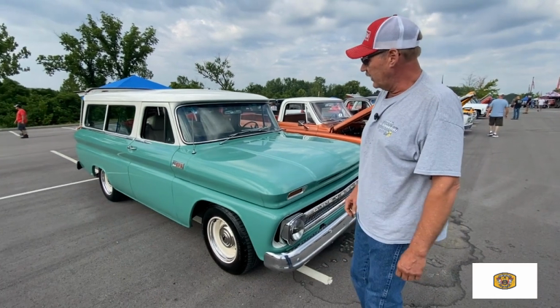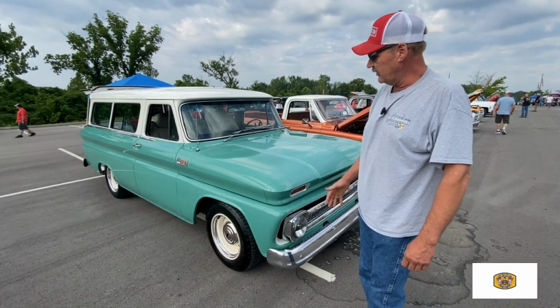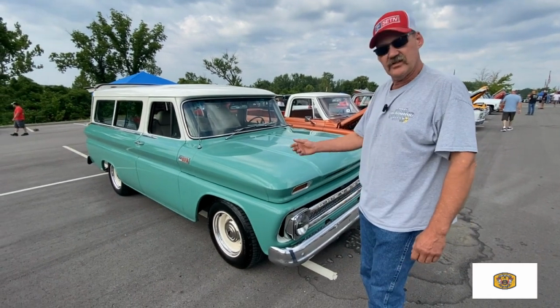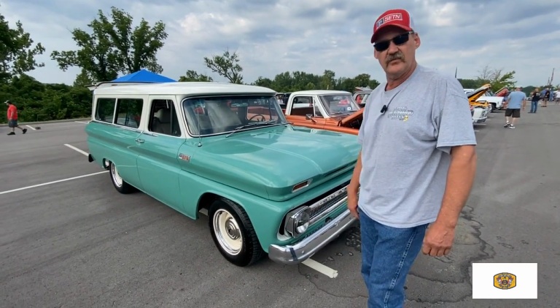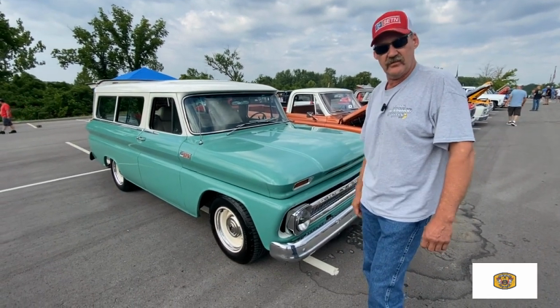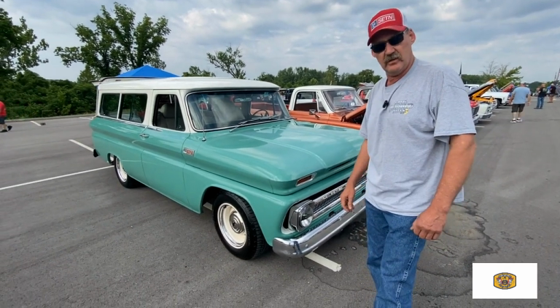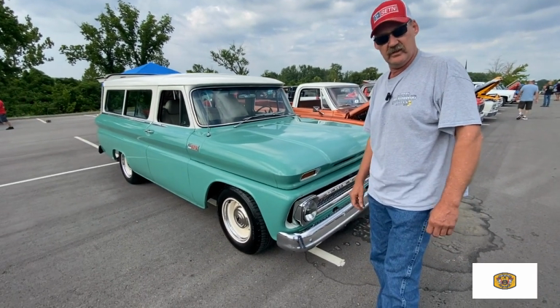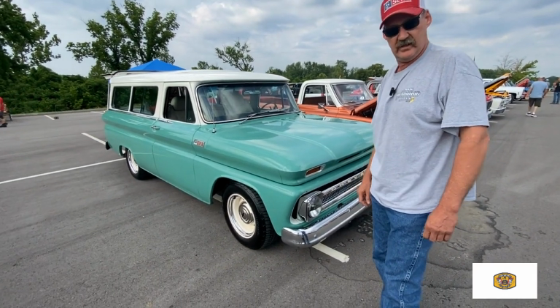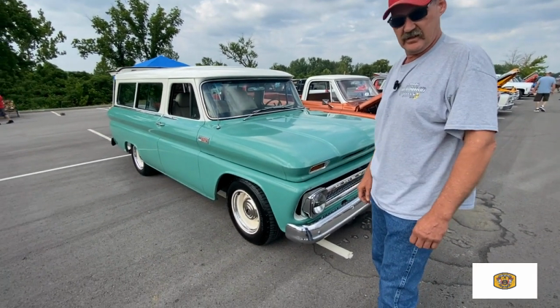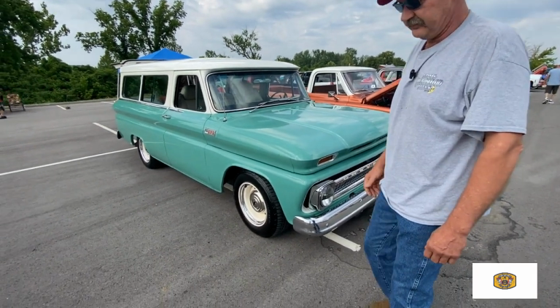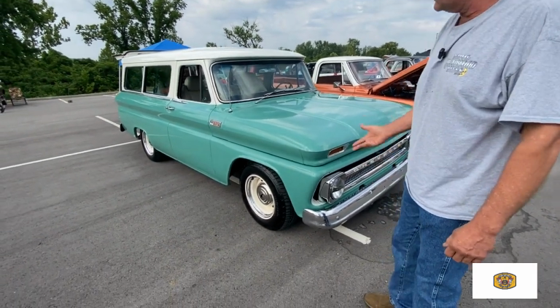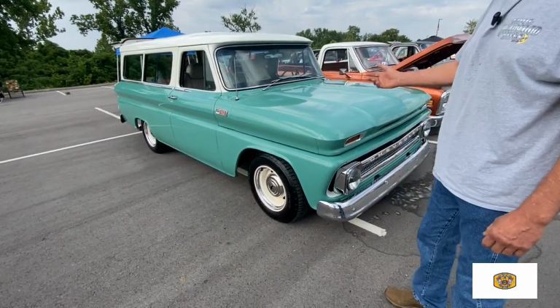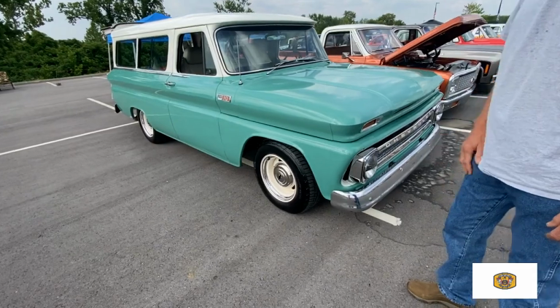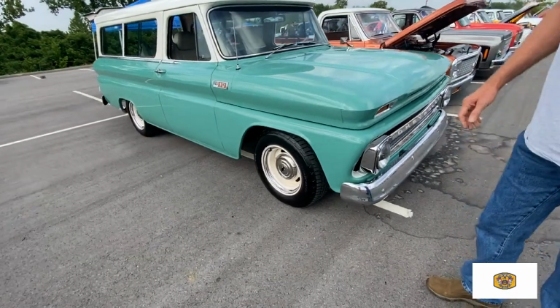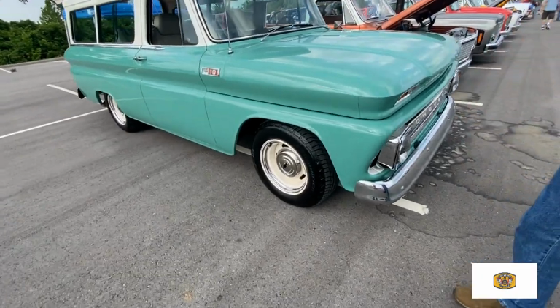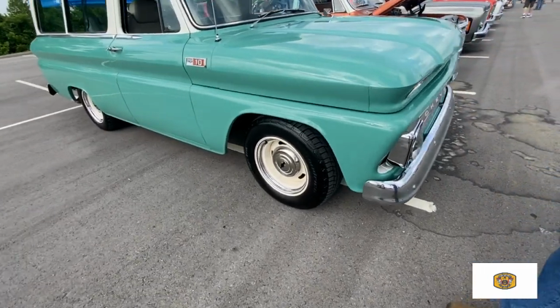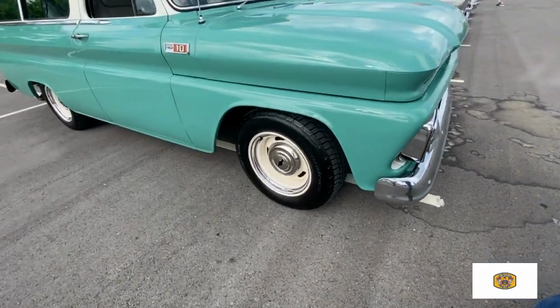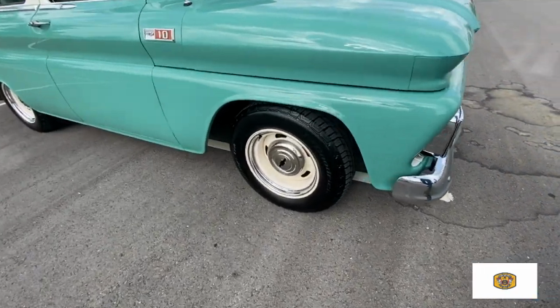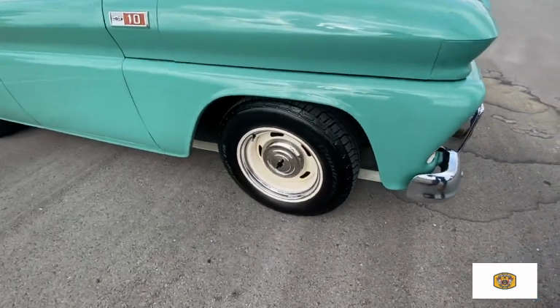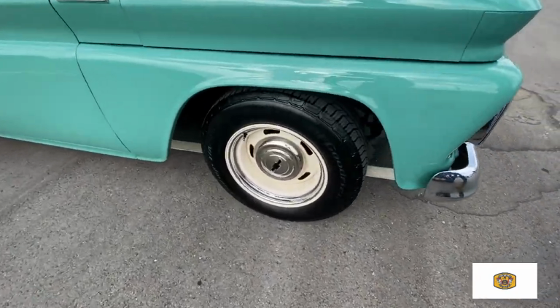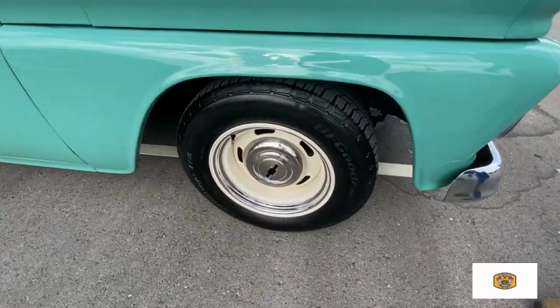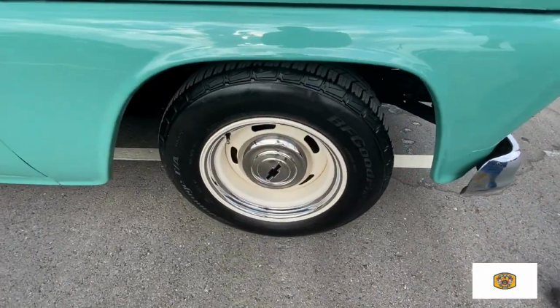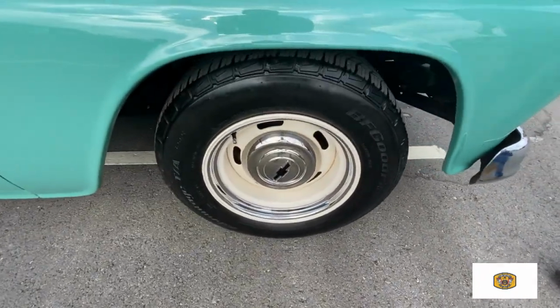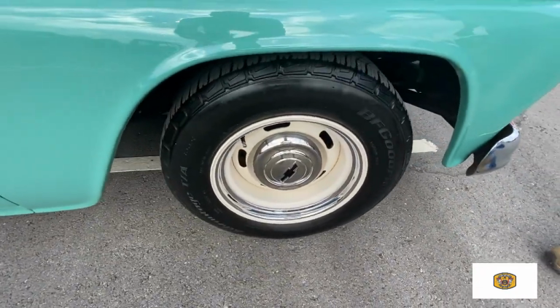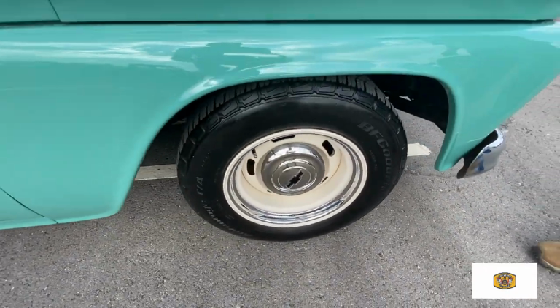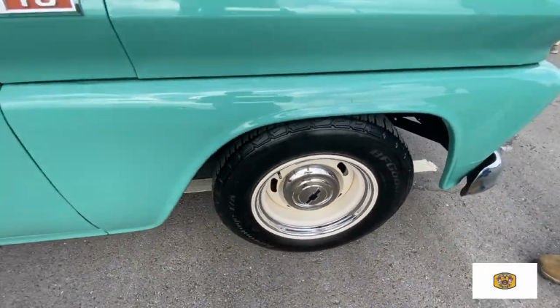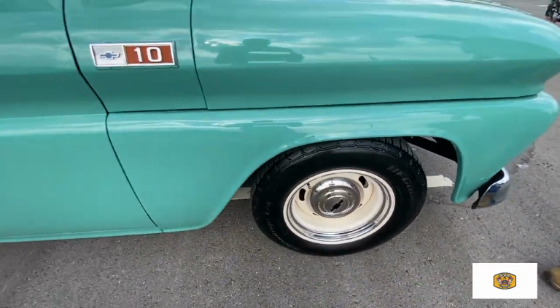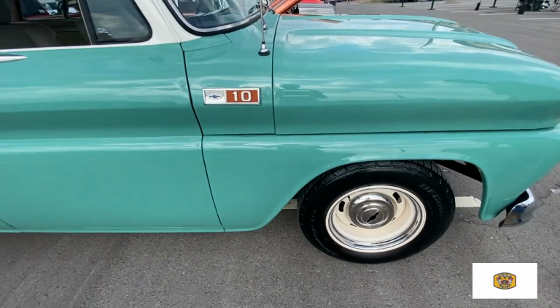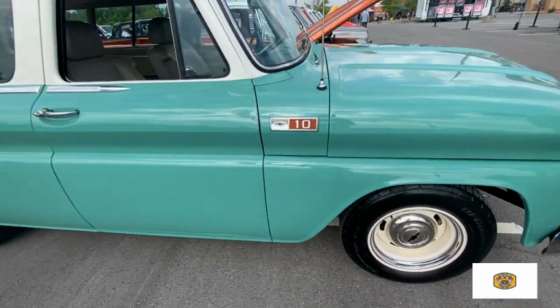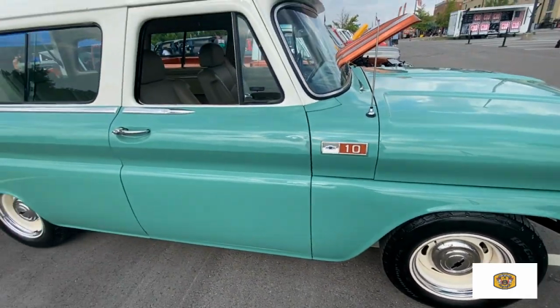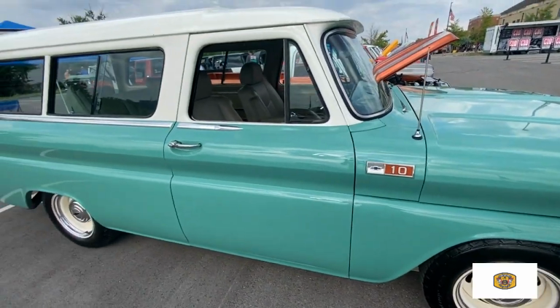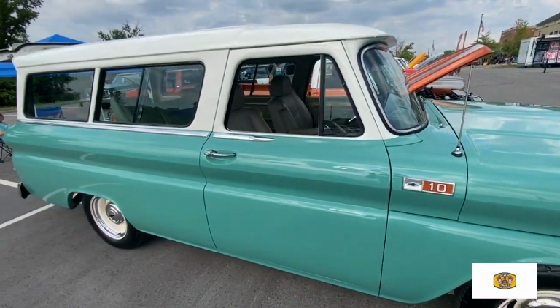Well, it's a '65 Suburban, 350 bore-stroked motor, nothing special, just a driver. Yeah, it looks special, though. Just a driver.